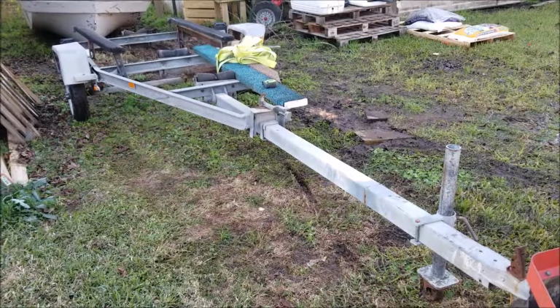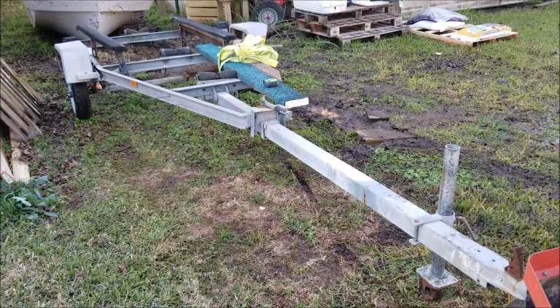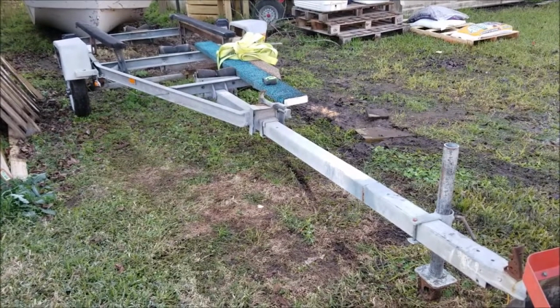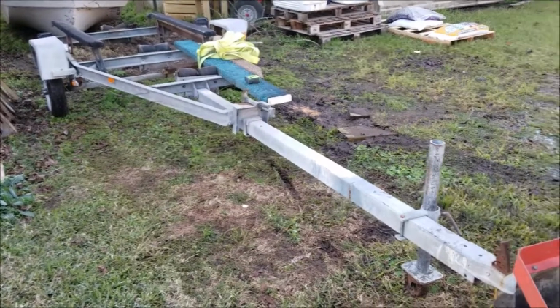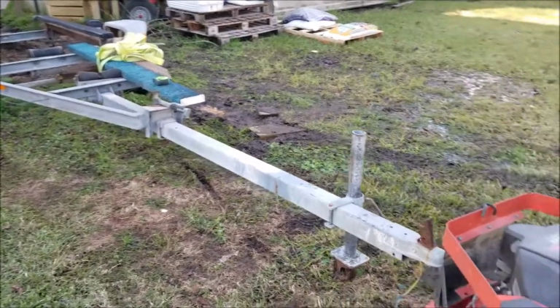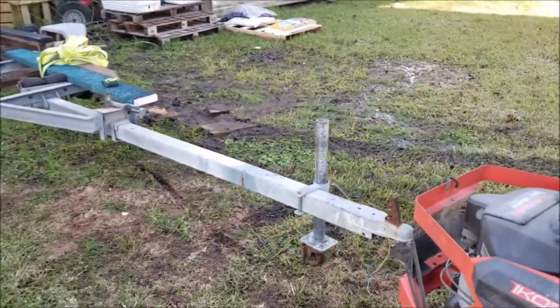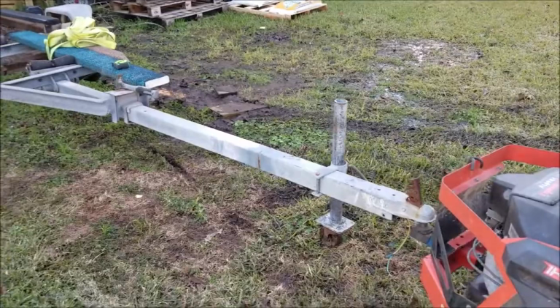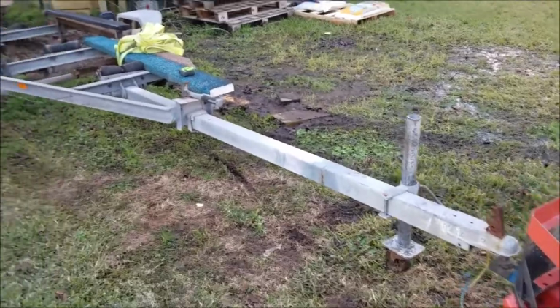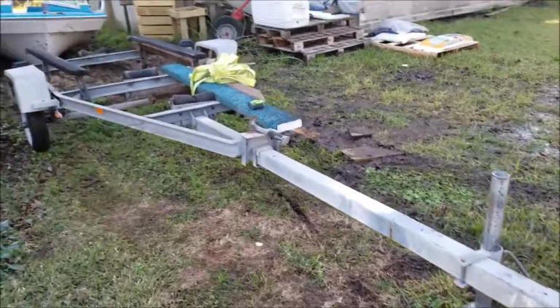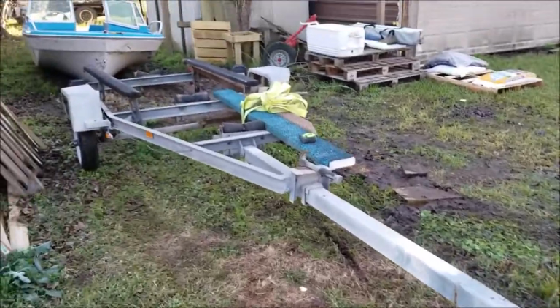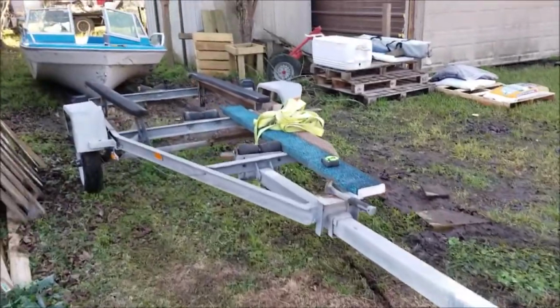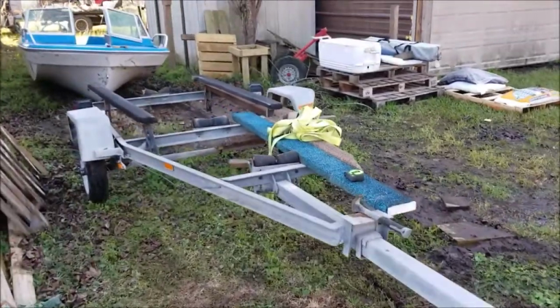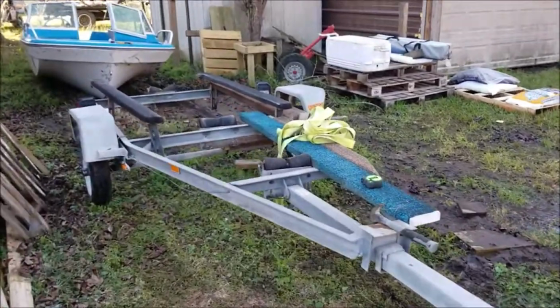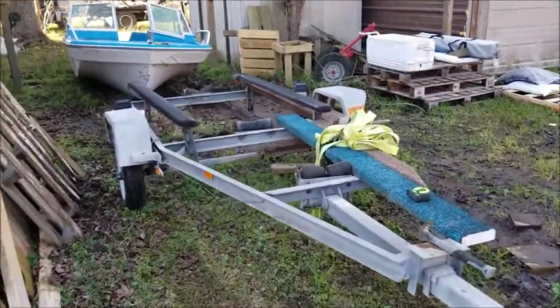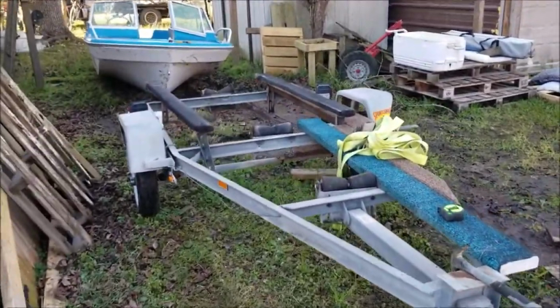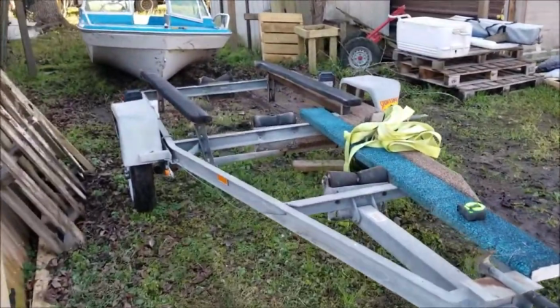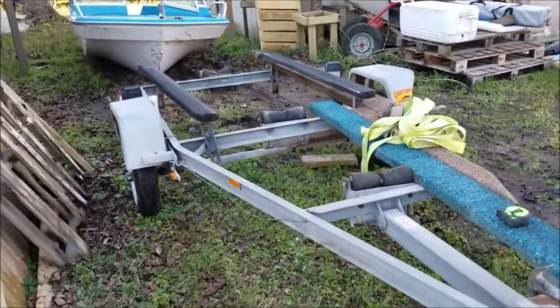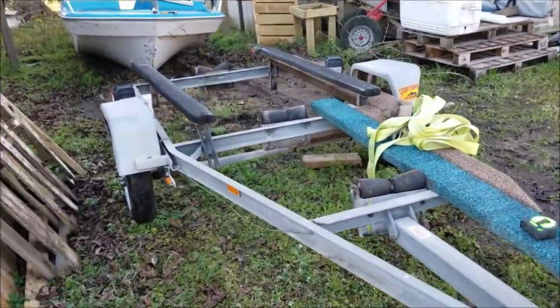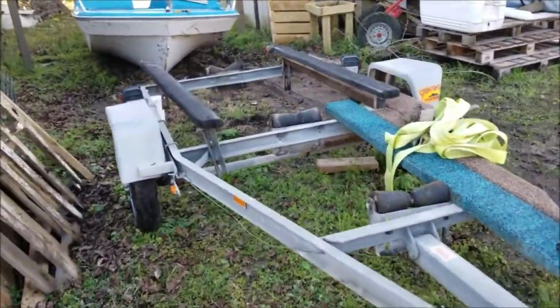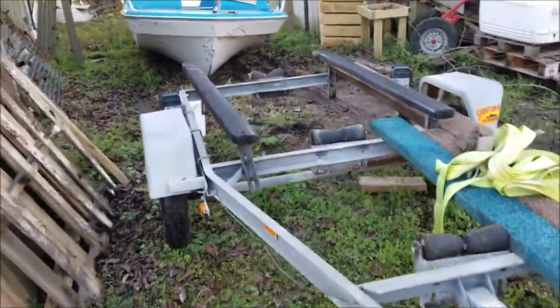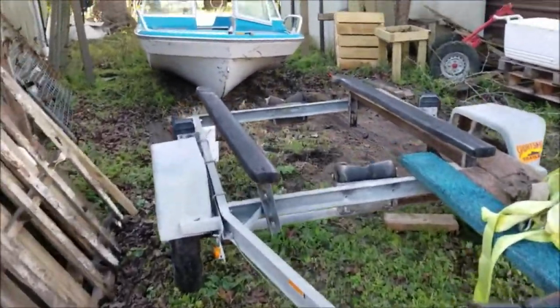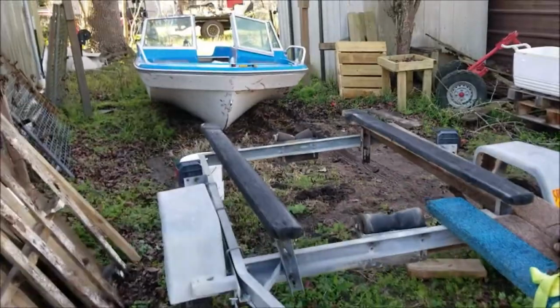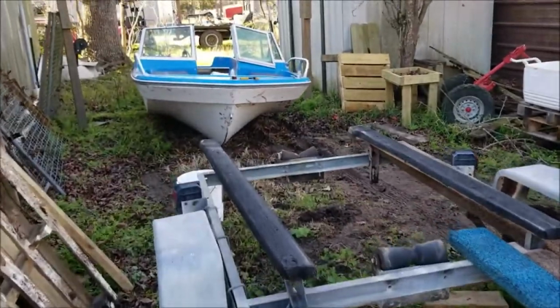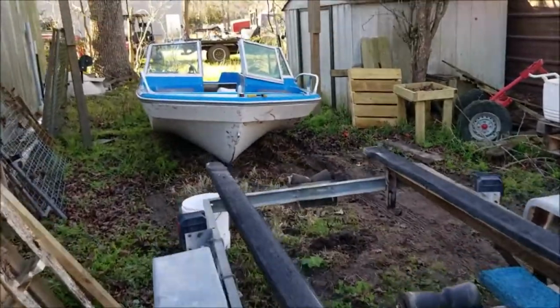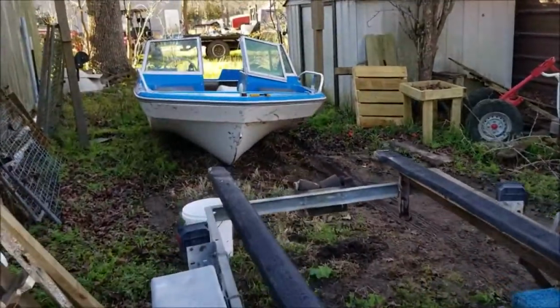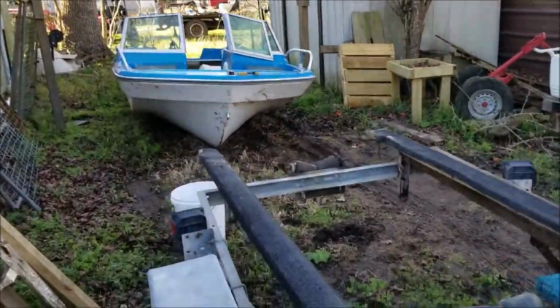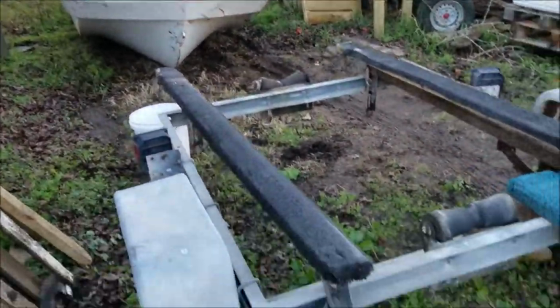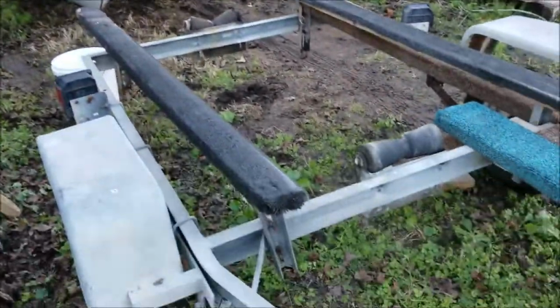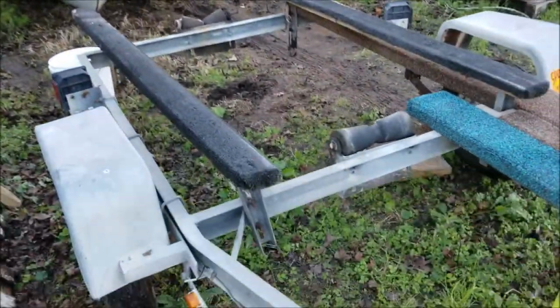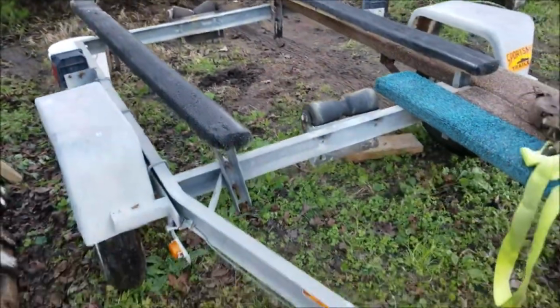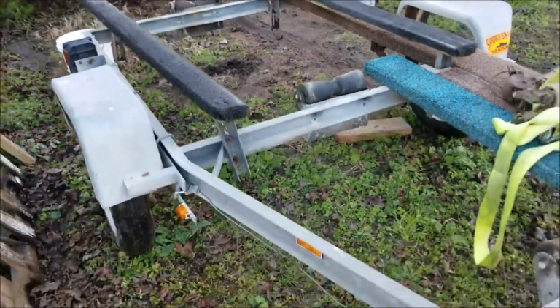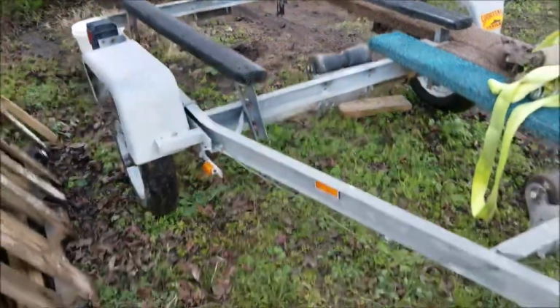Welcome to JRM Sweeps. This is the trailer I'm going to use for my Sun Dolphin 12-foot John boat. It was a boat and trailer combo I picked up for $200.